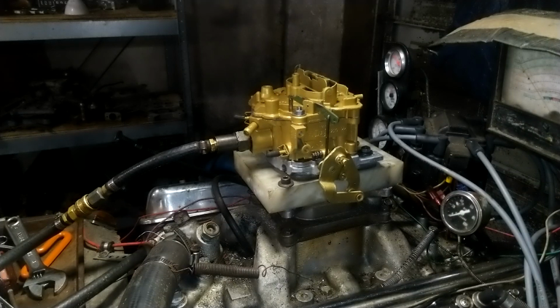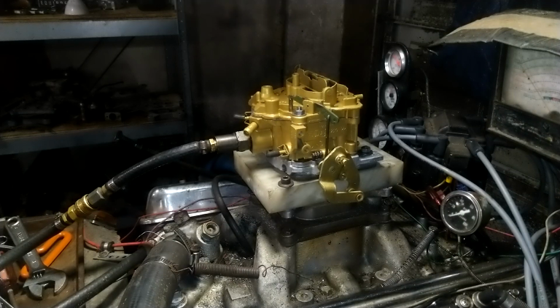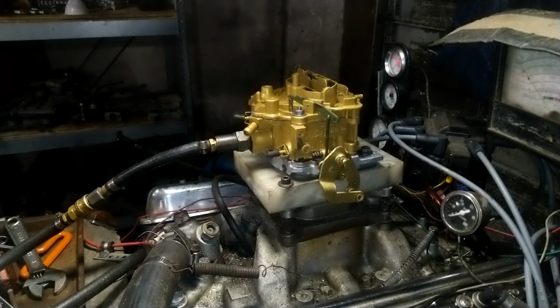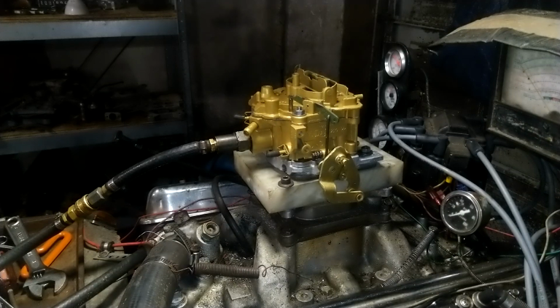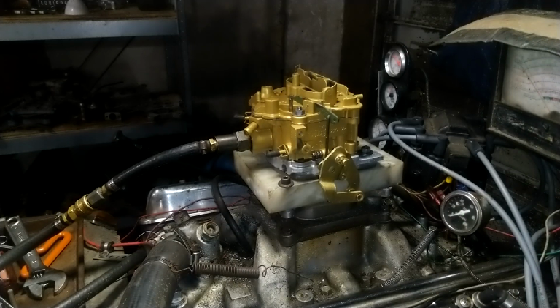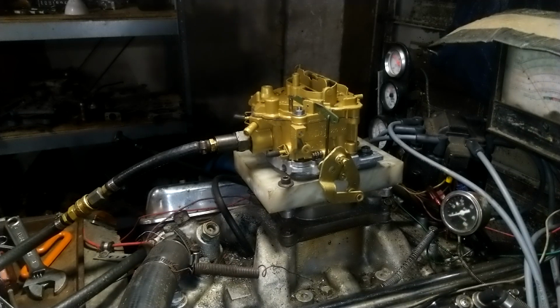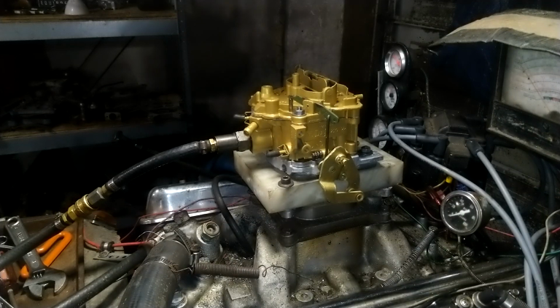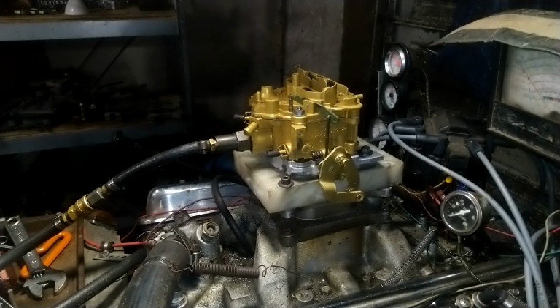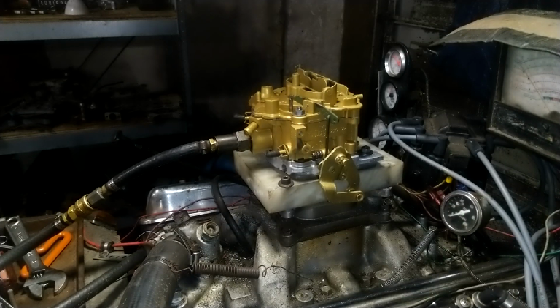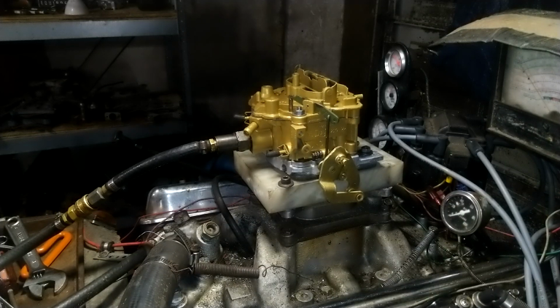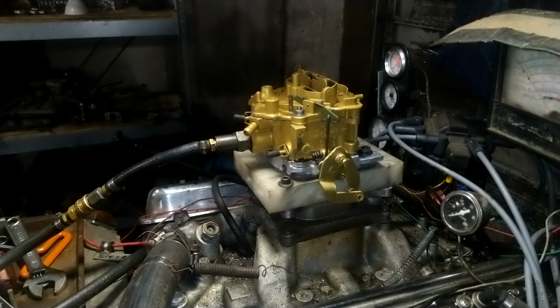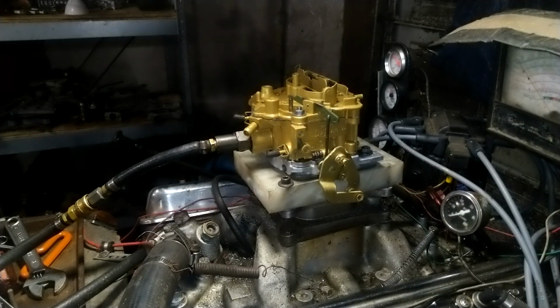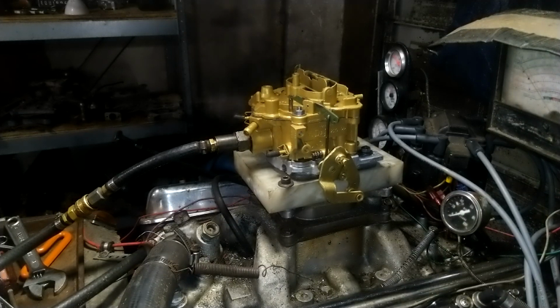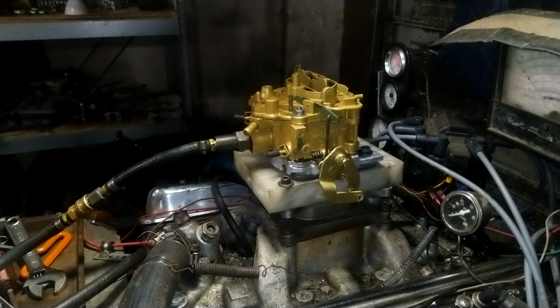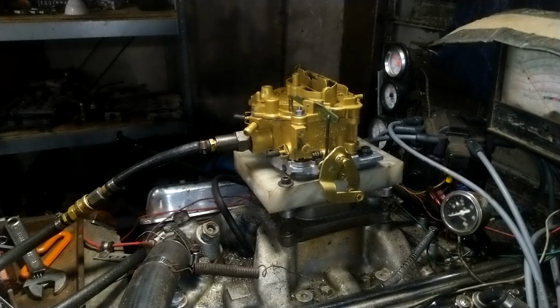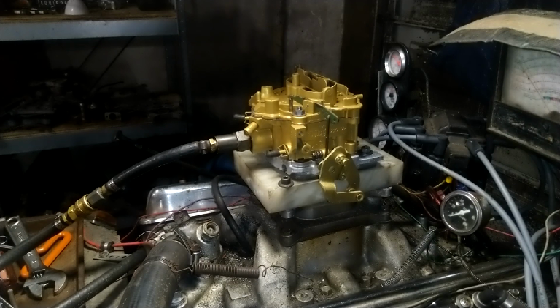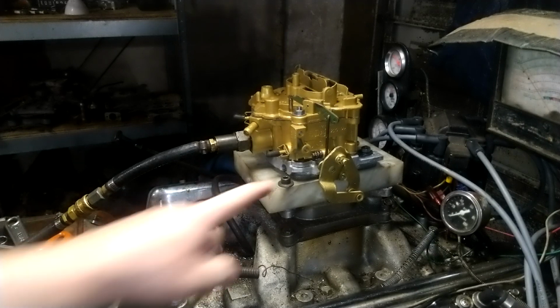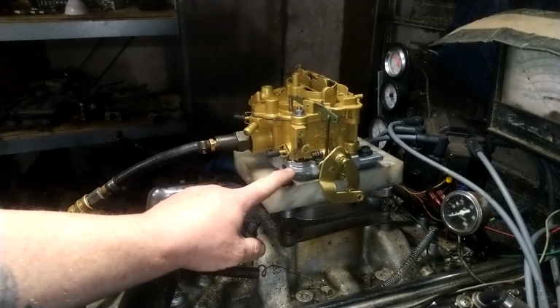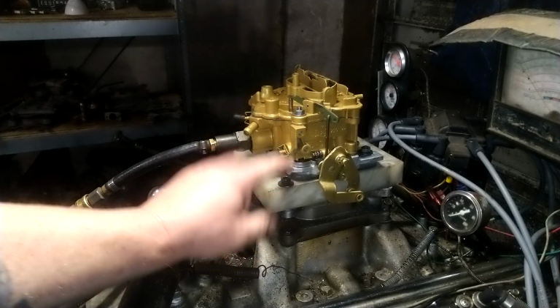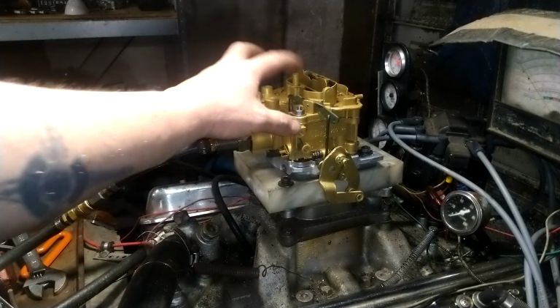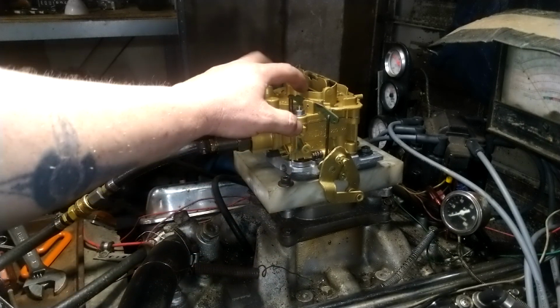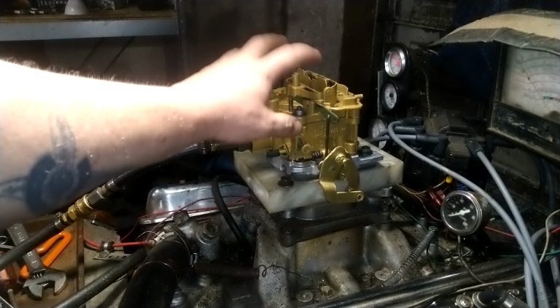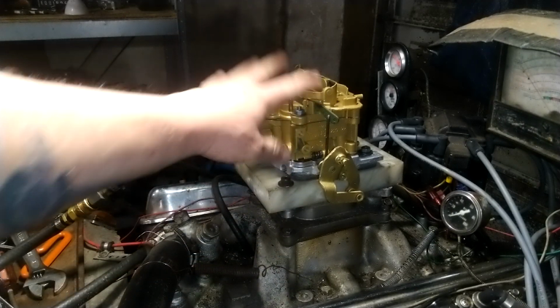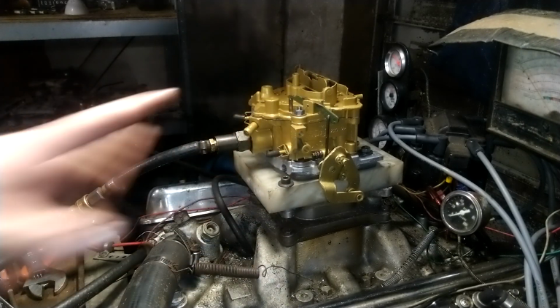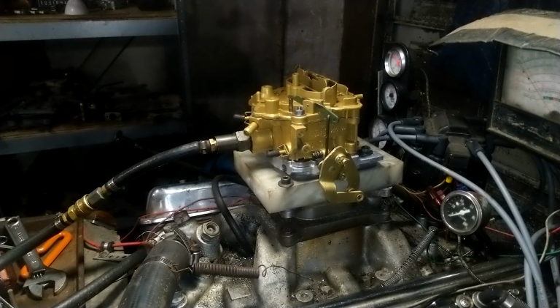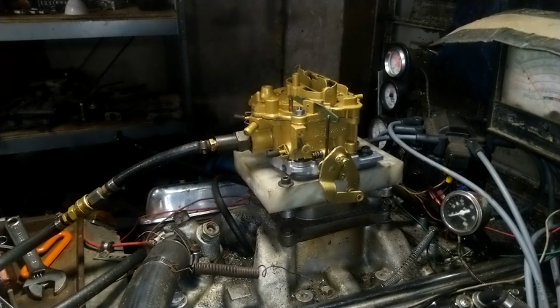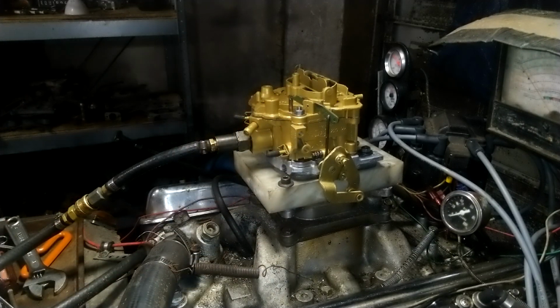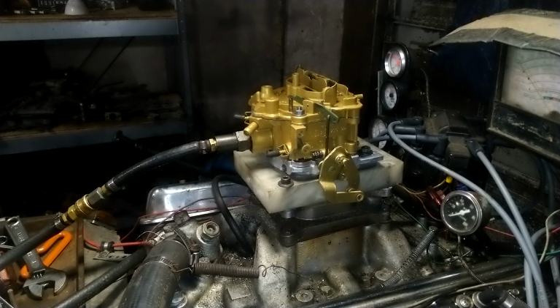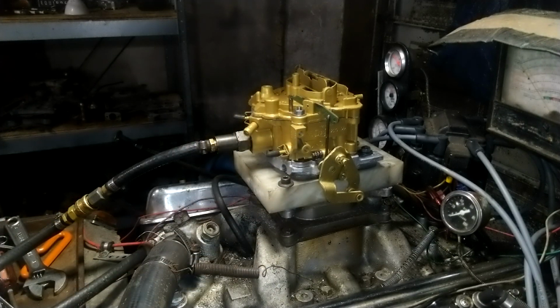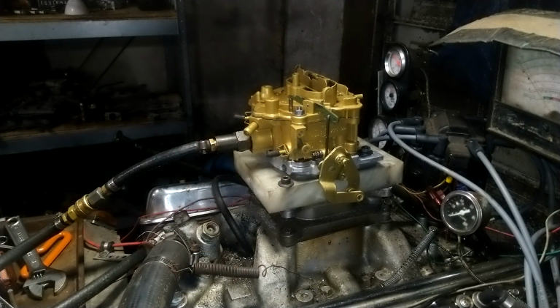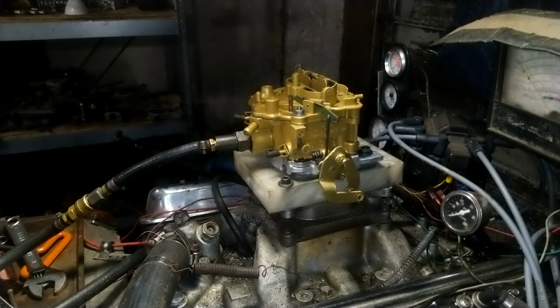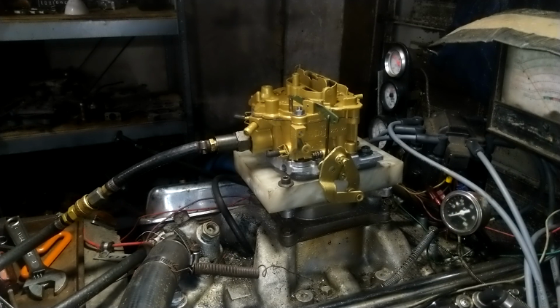Brian, welcome back to carburetorsandmore.com. This is the bottom of your carburetor. It's the easiest thing to do.